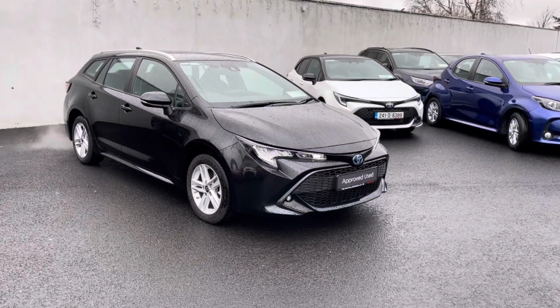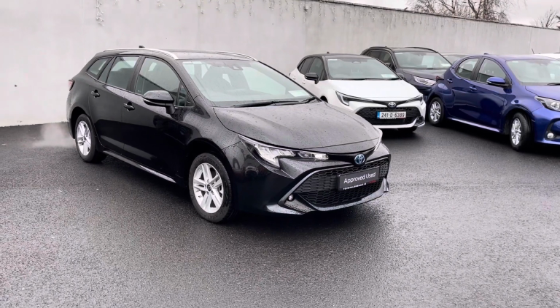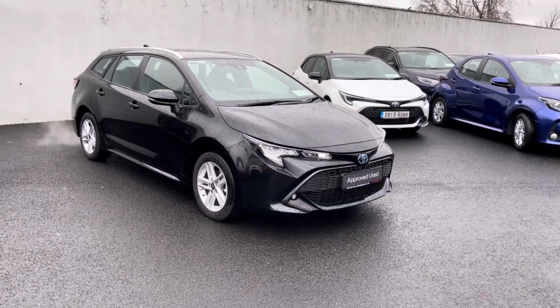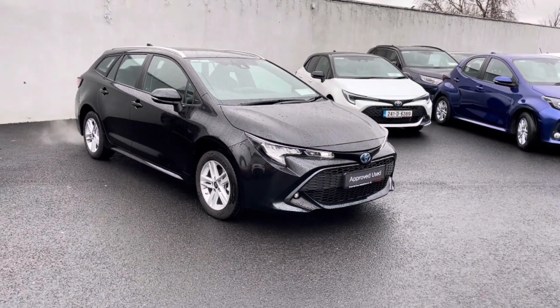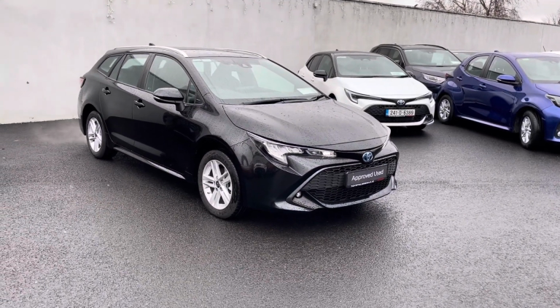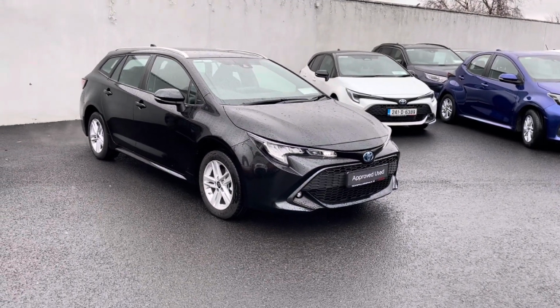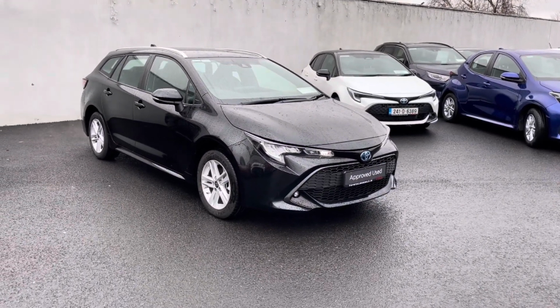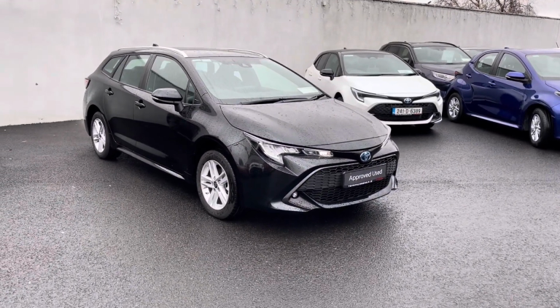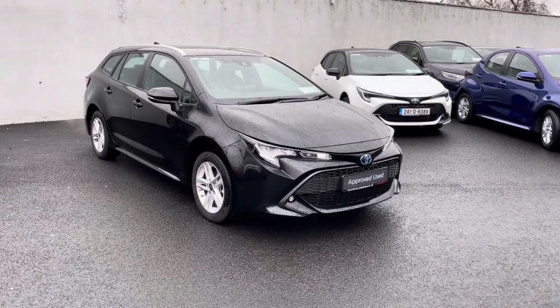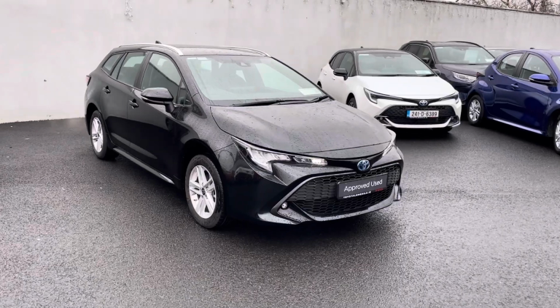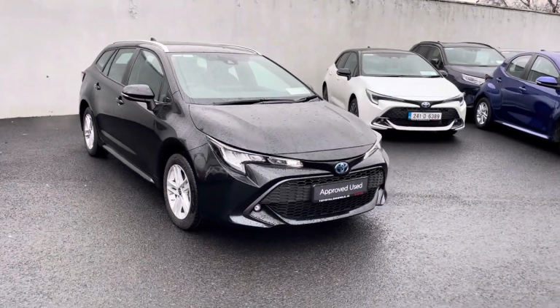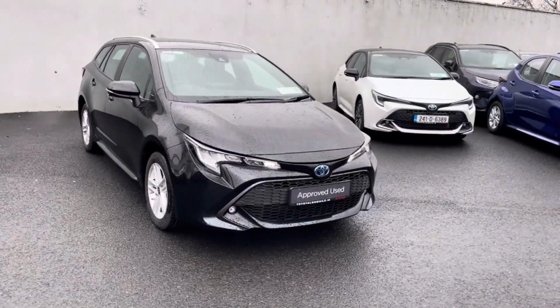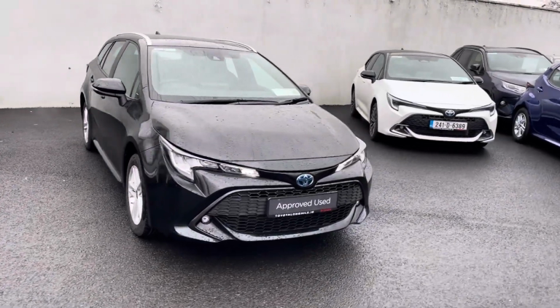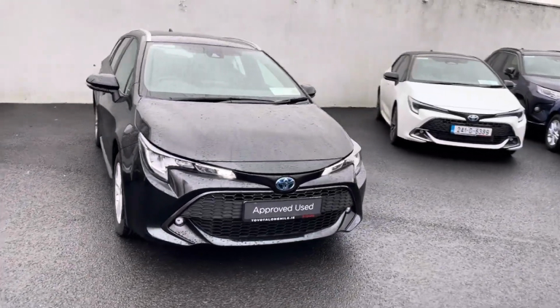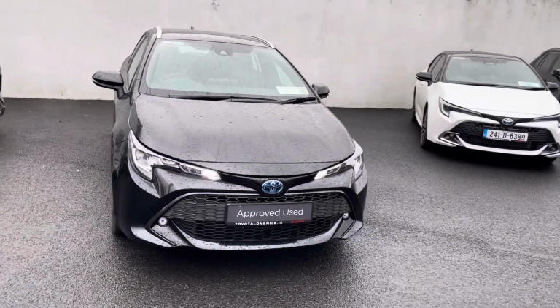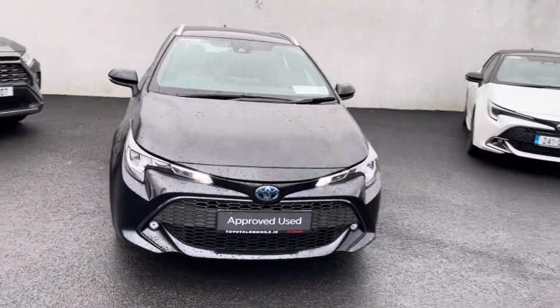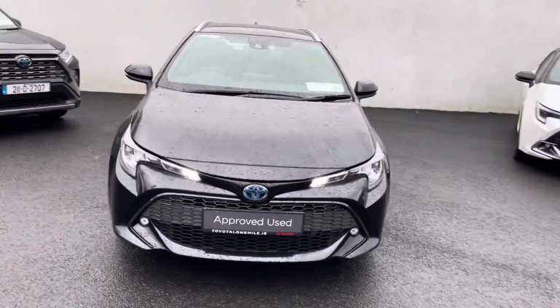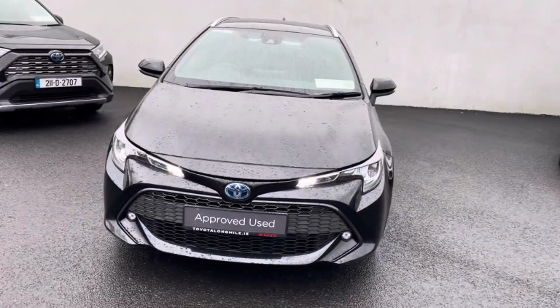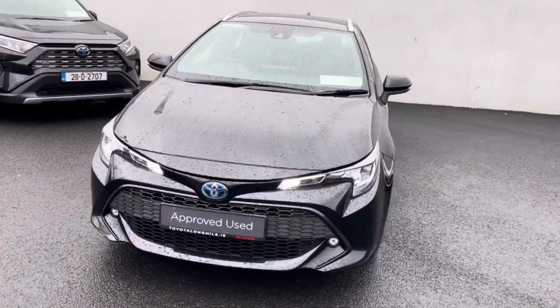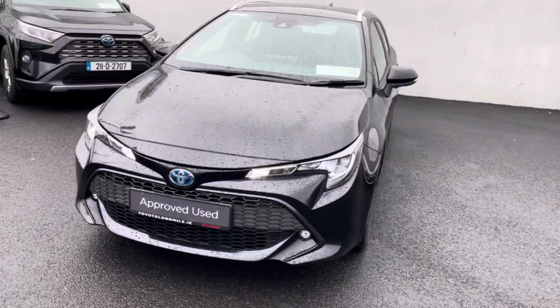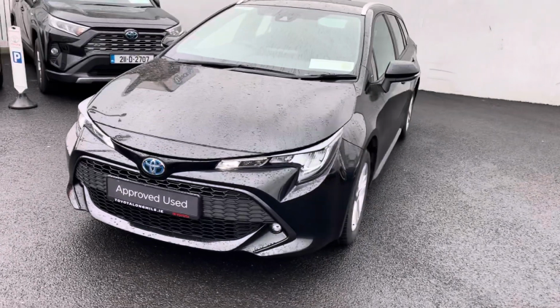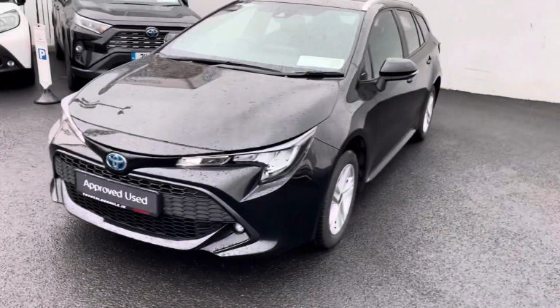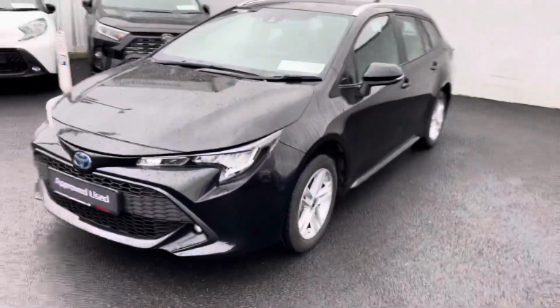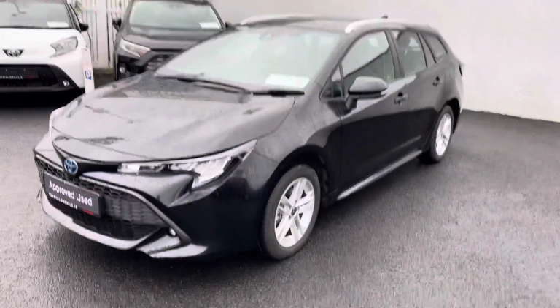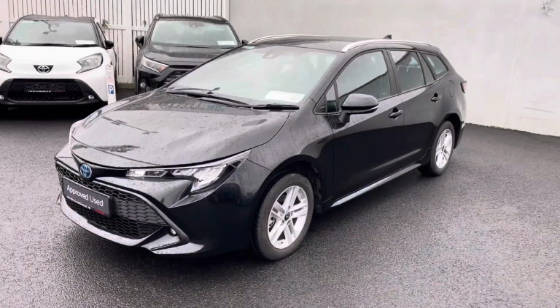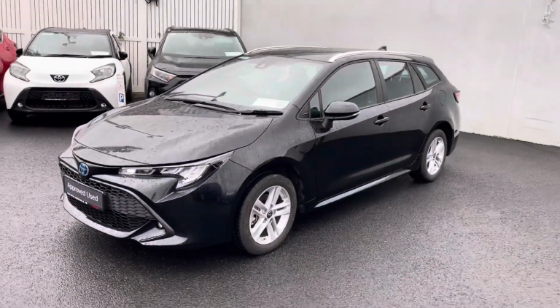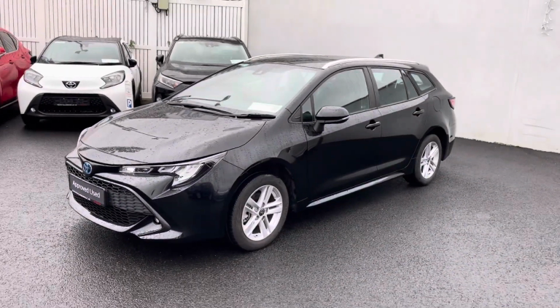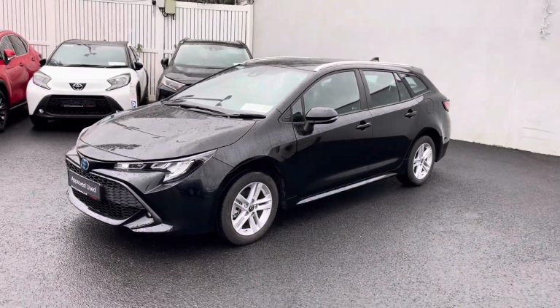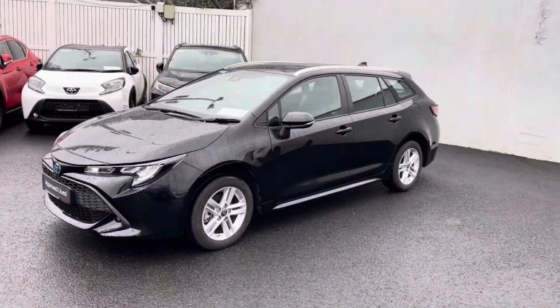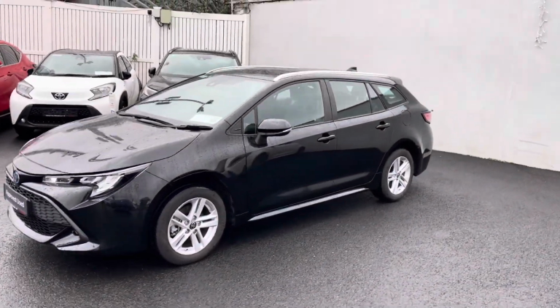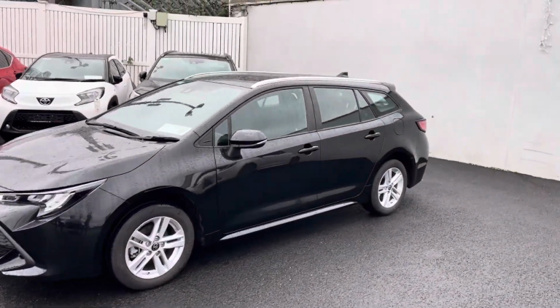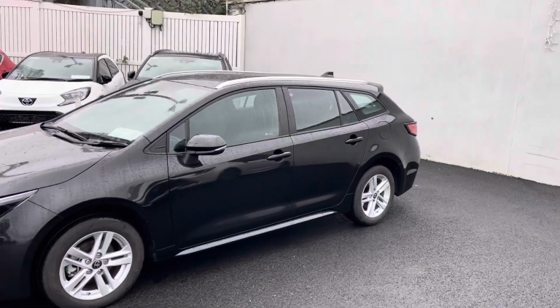Welcome to Toyota Lombard. Just into stock is this absolutely stunning 2023 Toyota Corolla Touring Sport, finished in metallic black, with LED daytime running lights, front fog lights, alloy wheels, colour-coded door handles and mirrors, and roof rails on top.